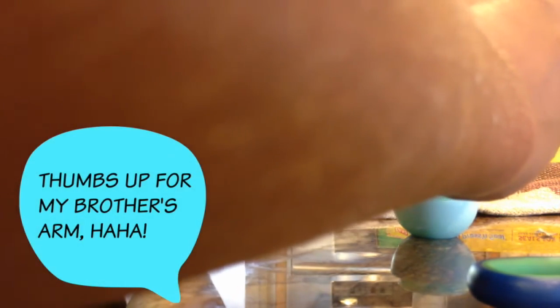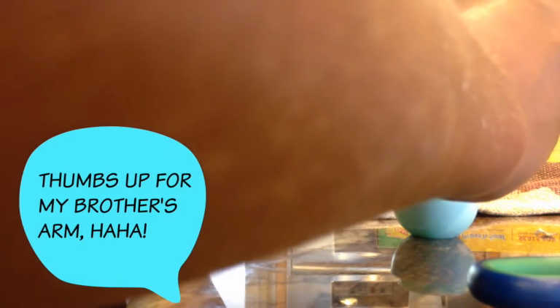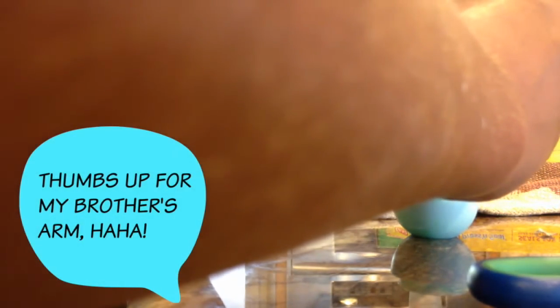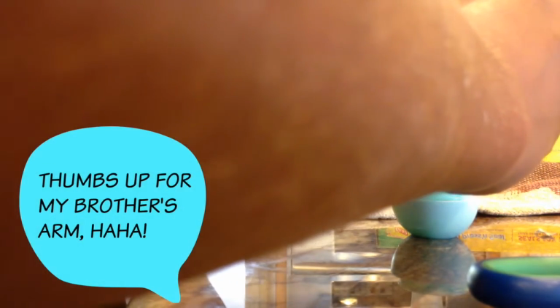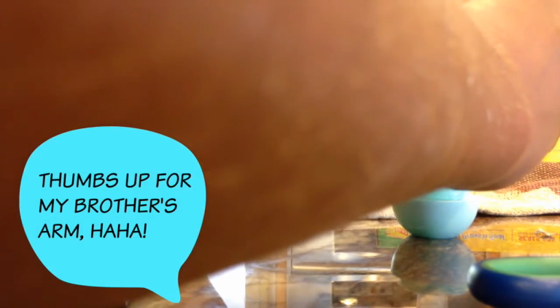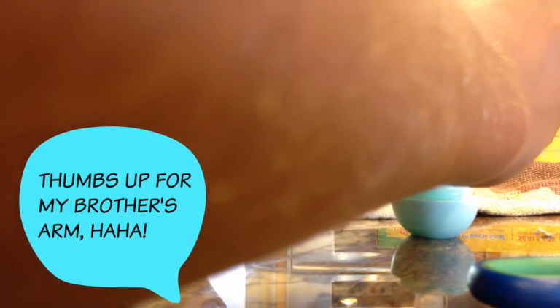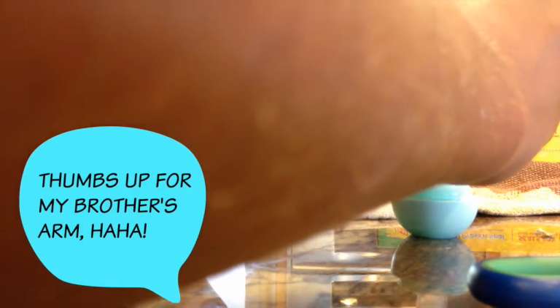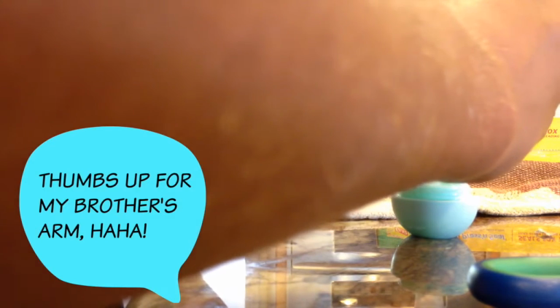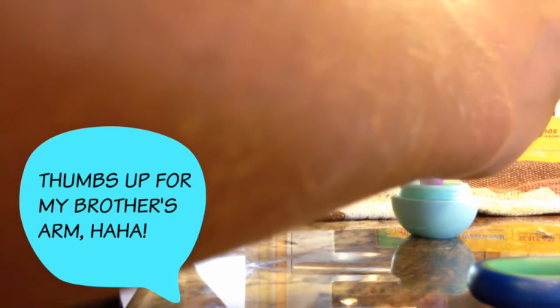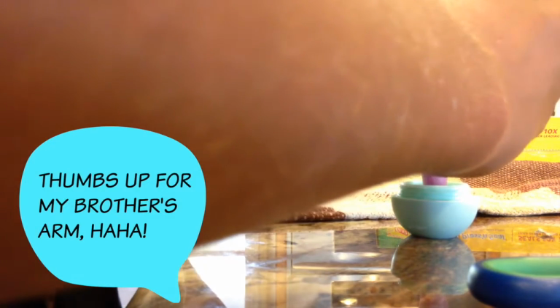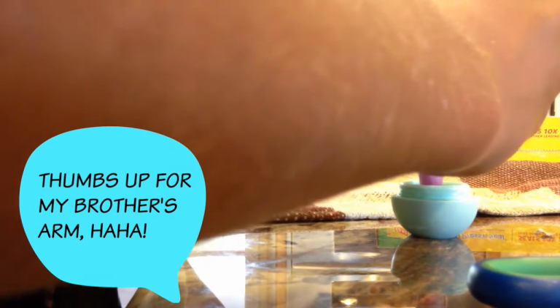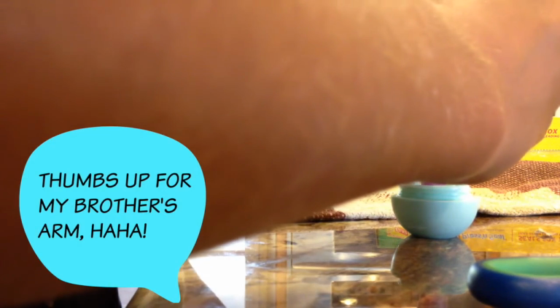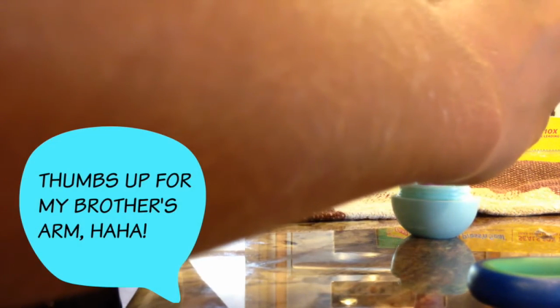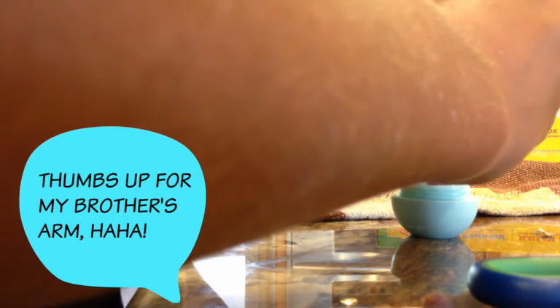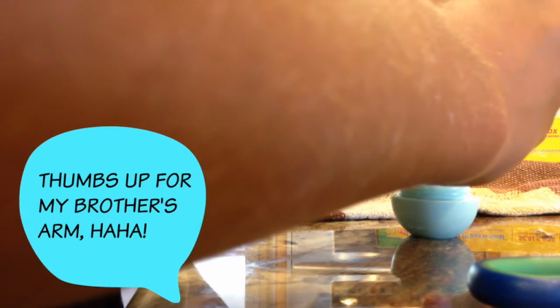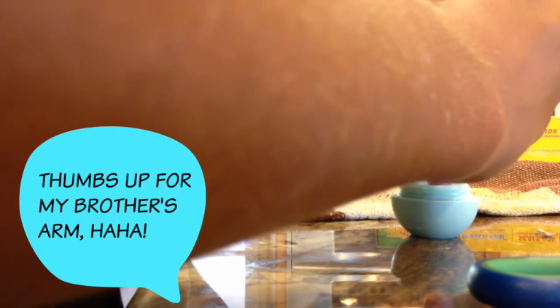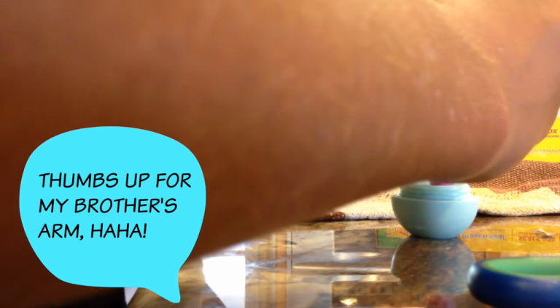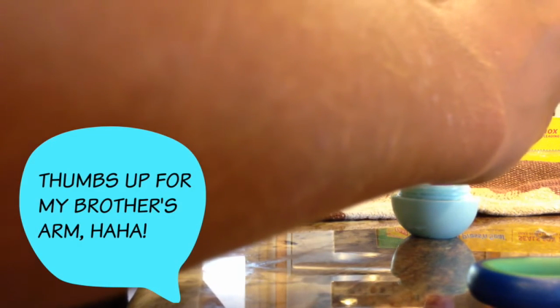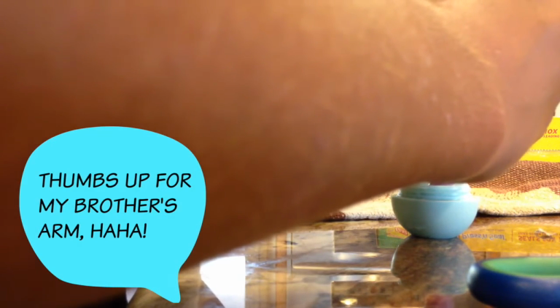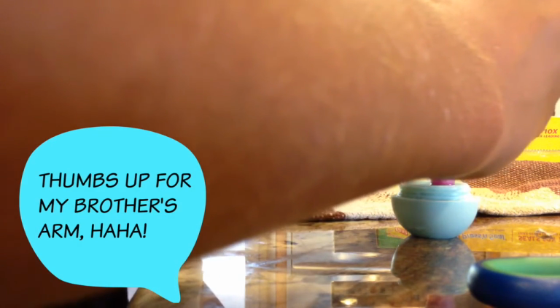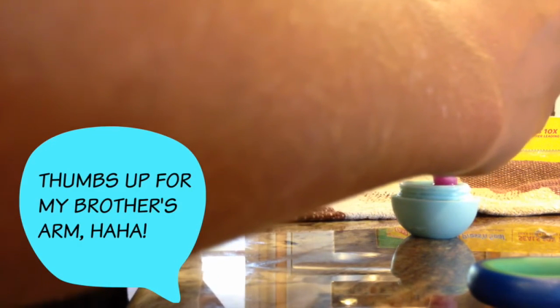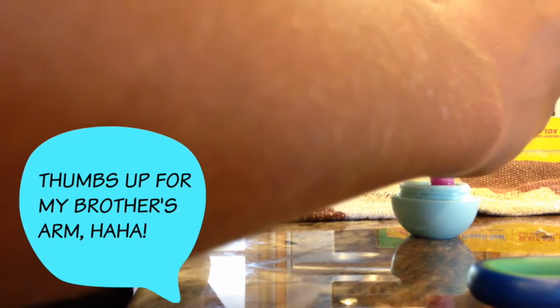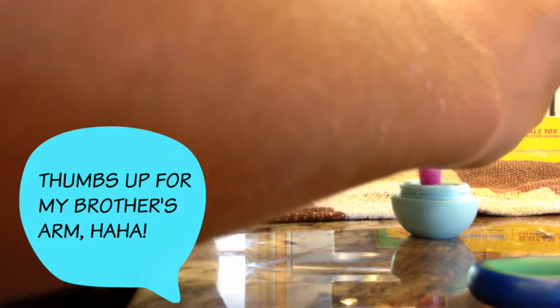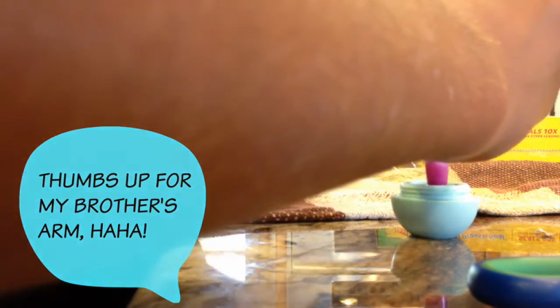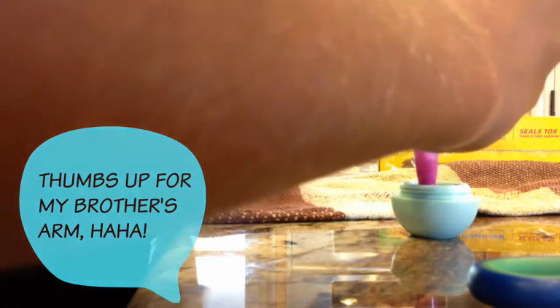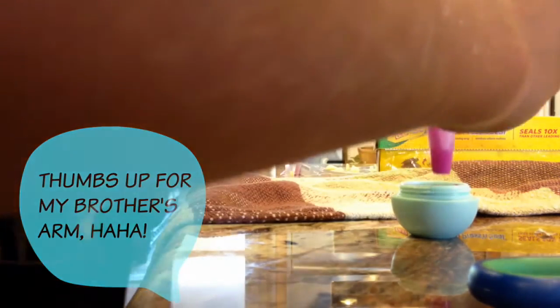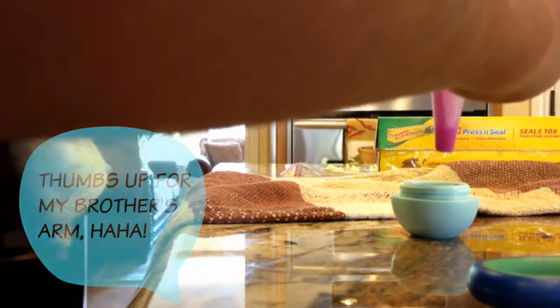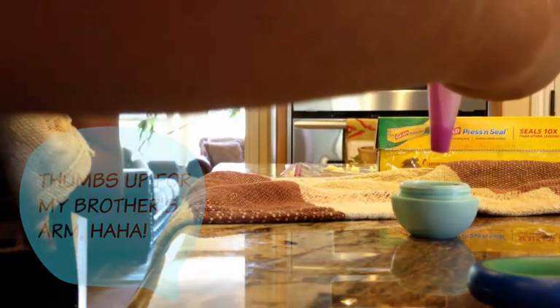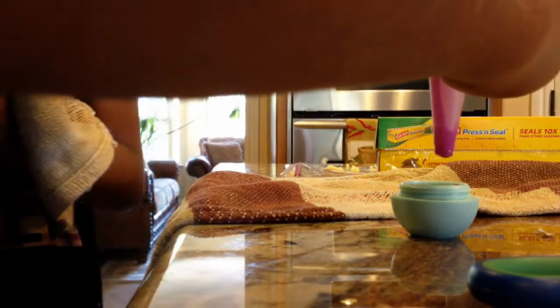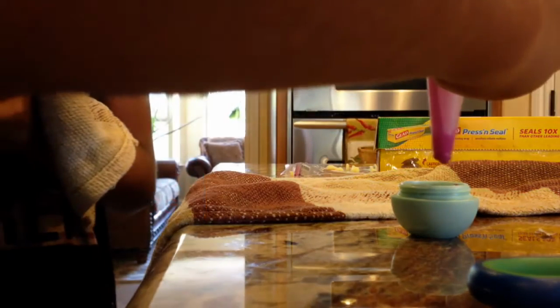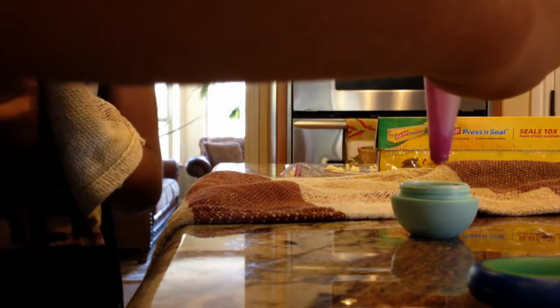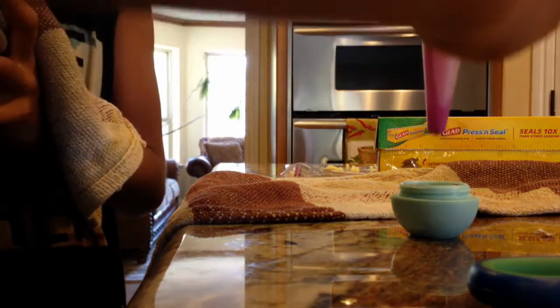Once your liquid mixture is one solid color, pour it into both halves of your EOS container. I used a funnel to help — and sorry for my brother's arm getting in the shot!